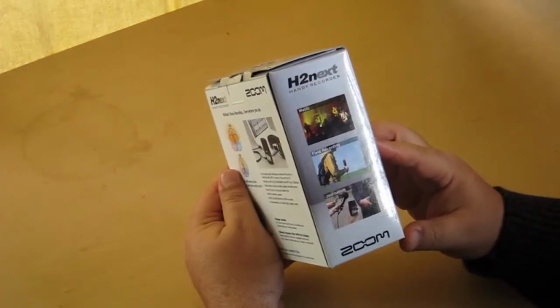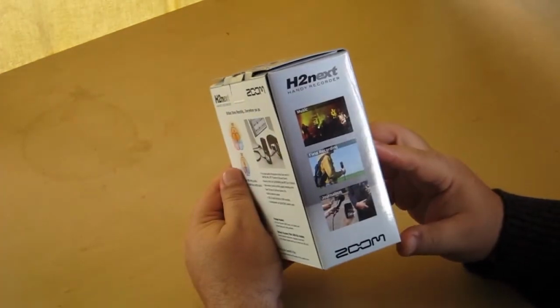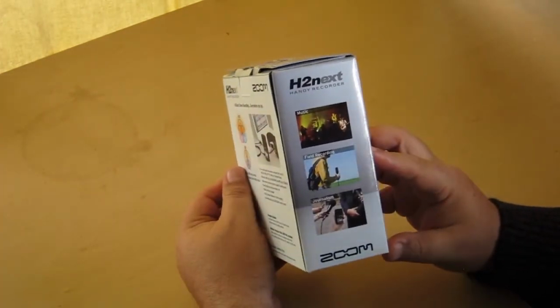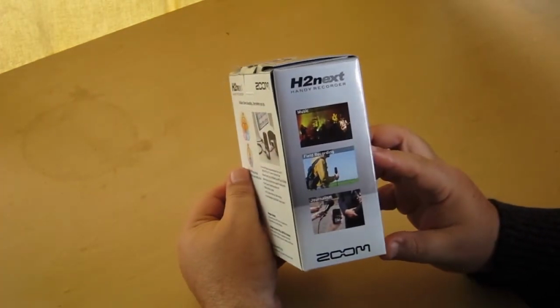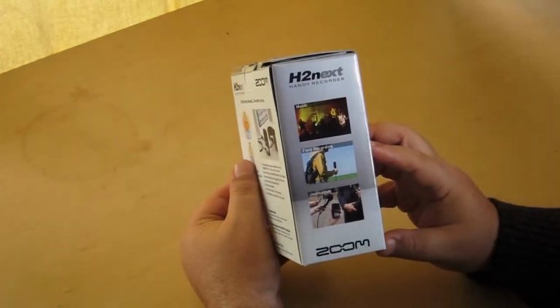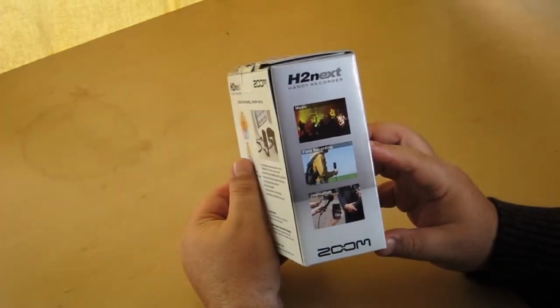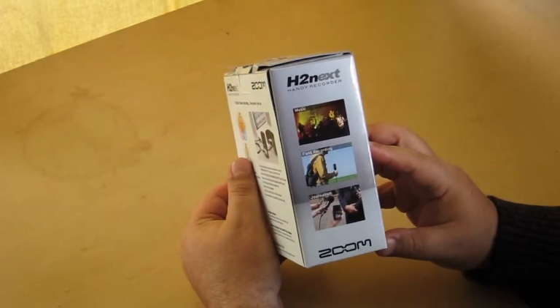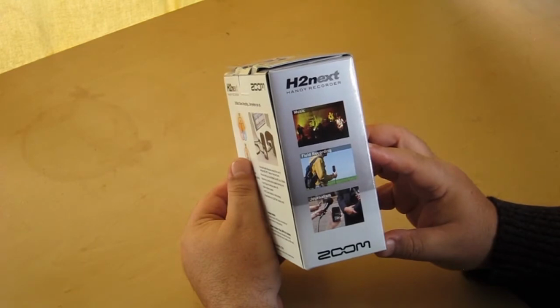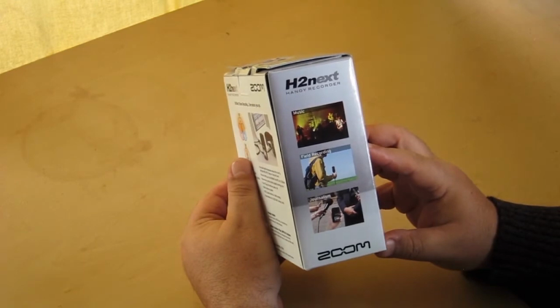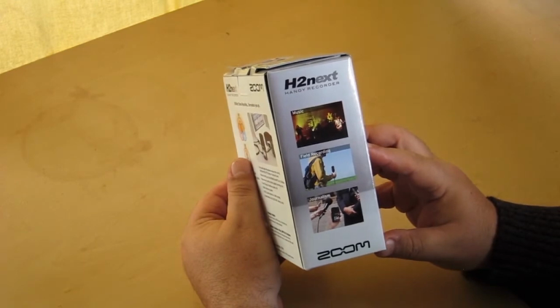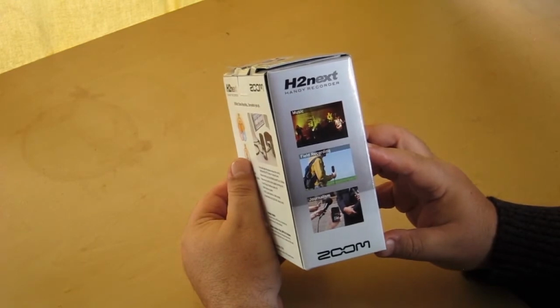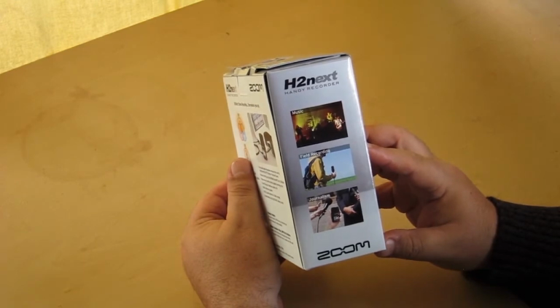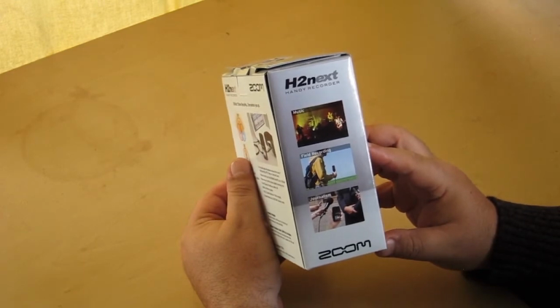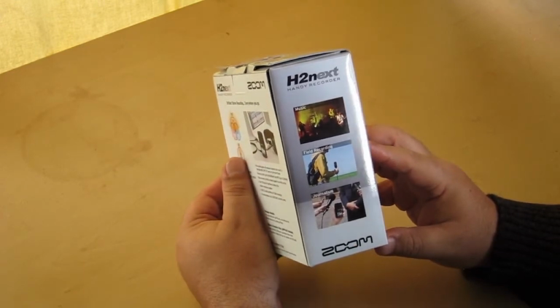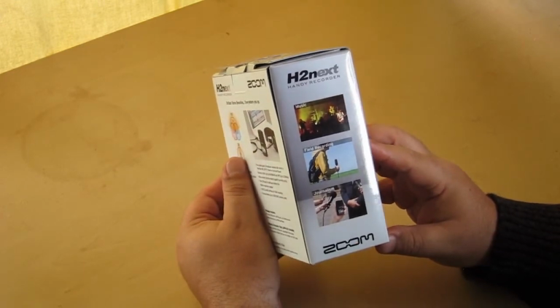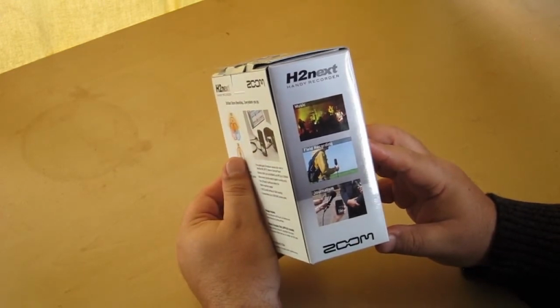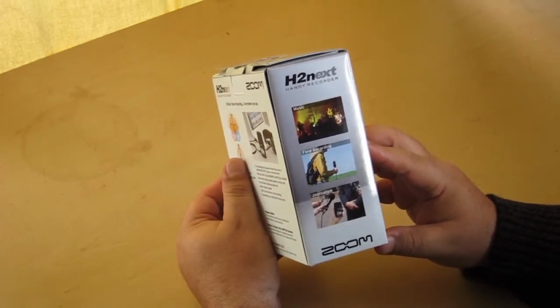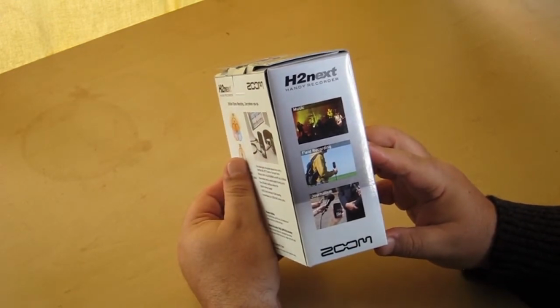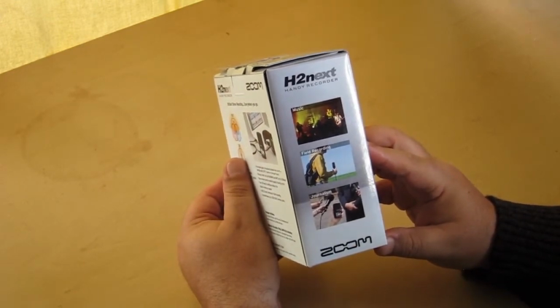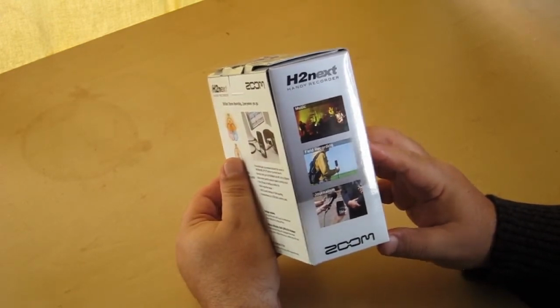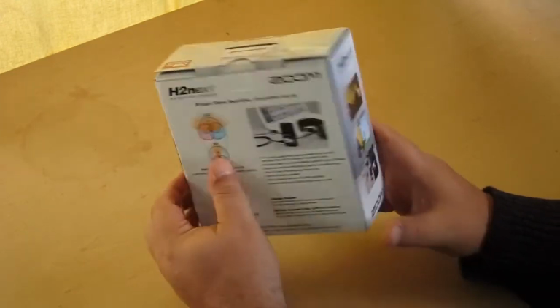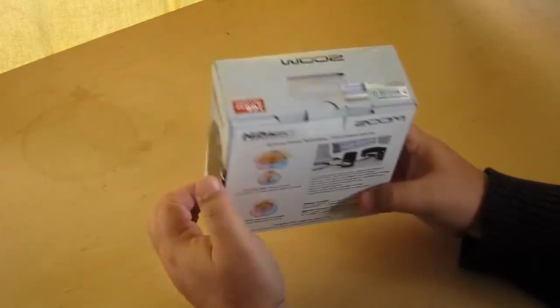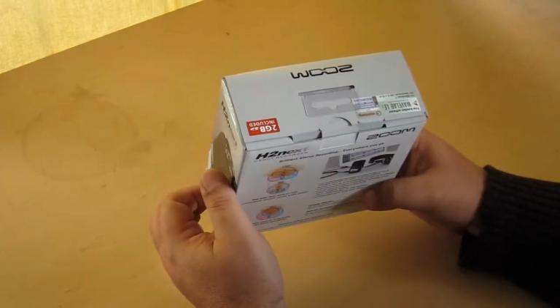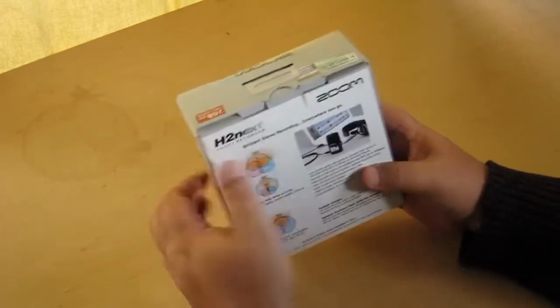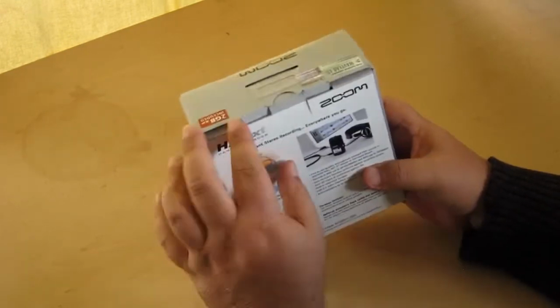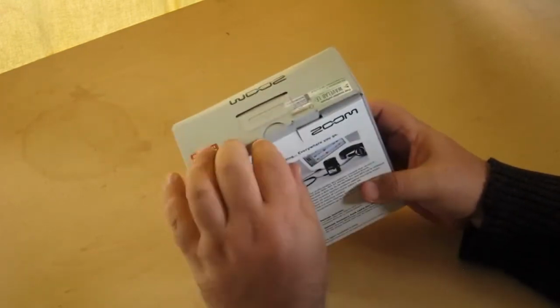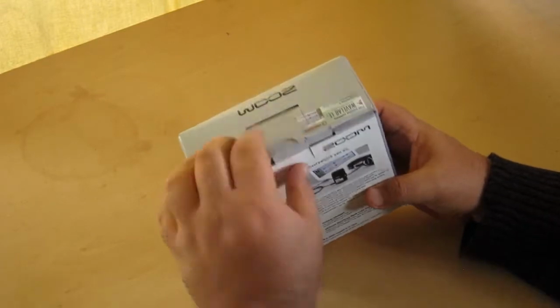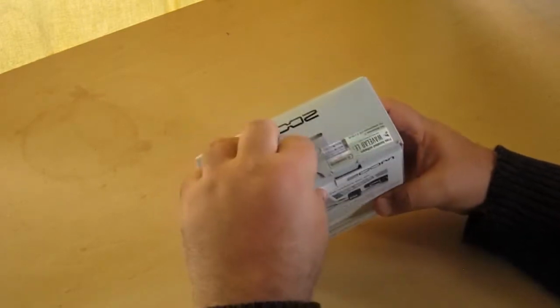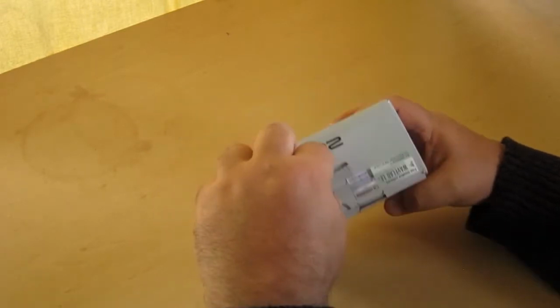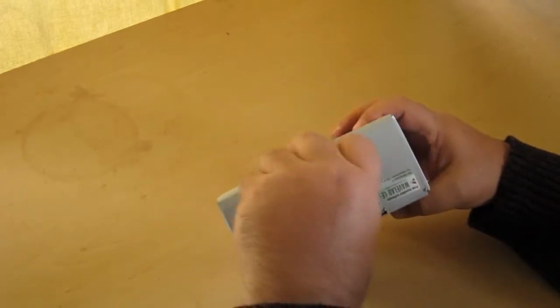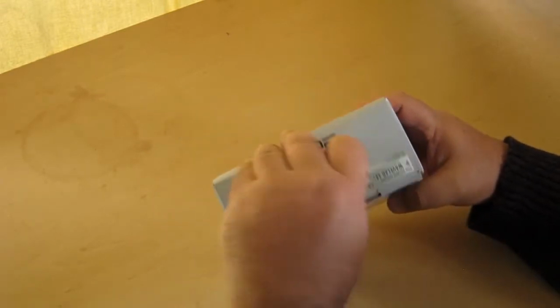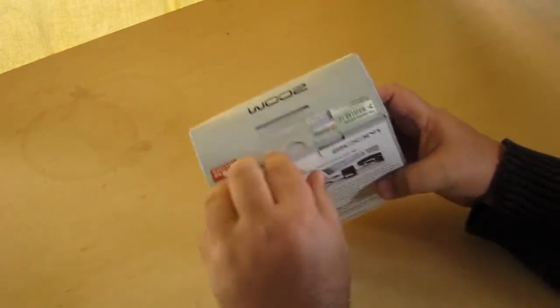And there's all the sorts of things you can supposedly do with it. Journalism, yes. Okay, let's open this thing up.